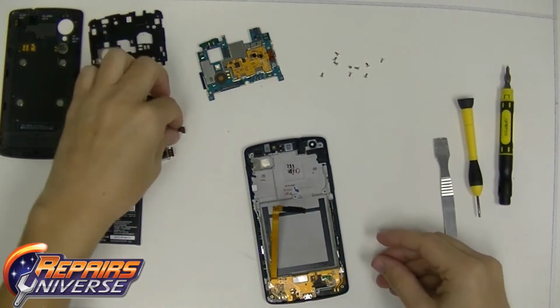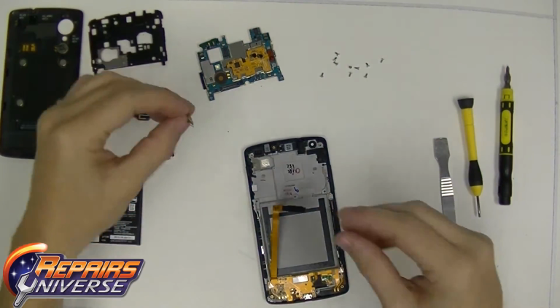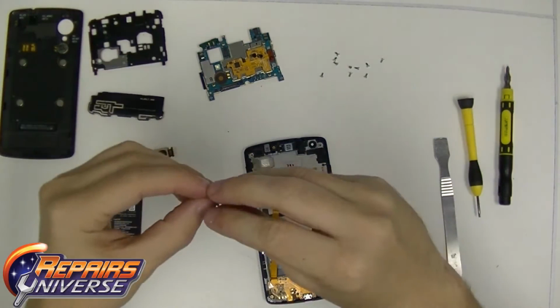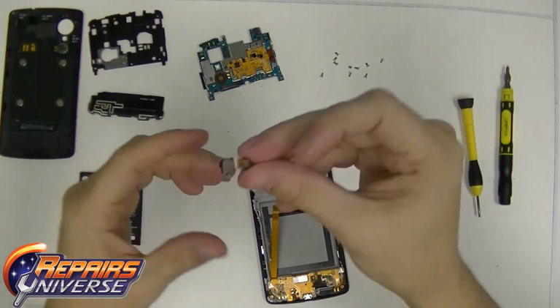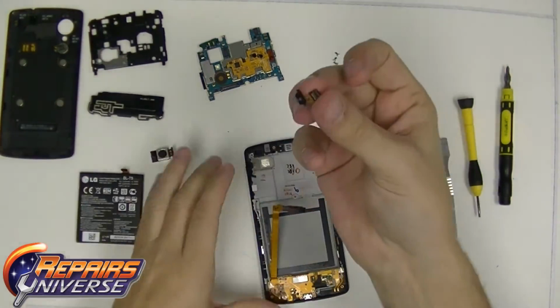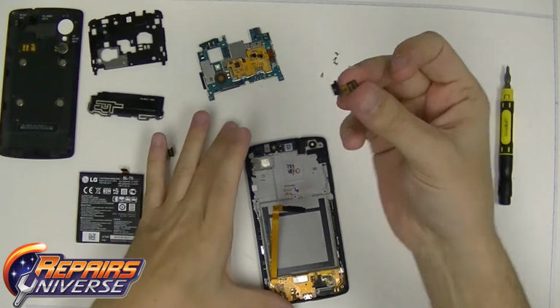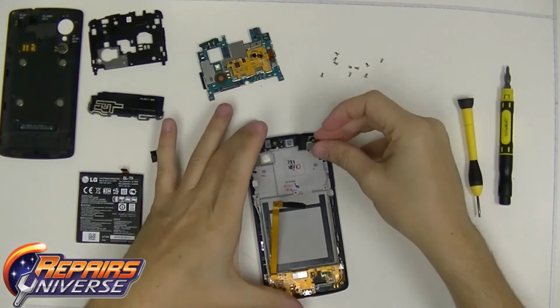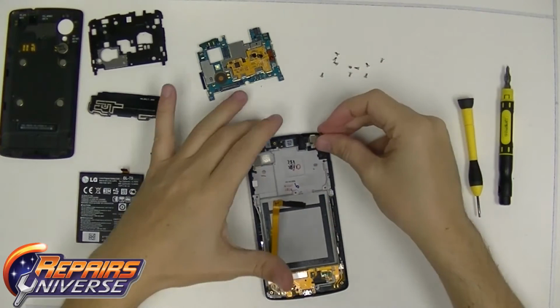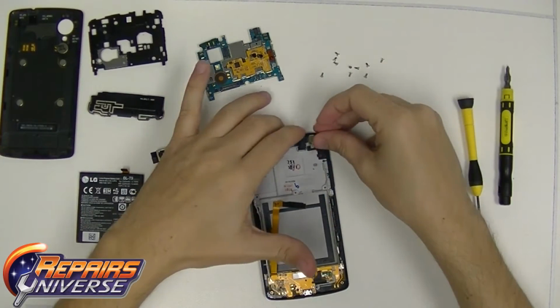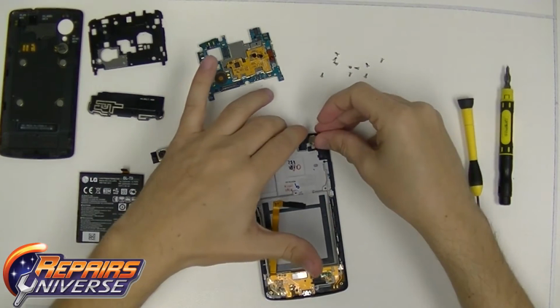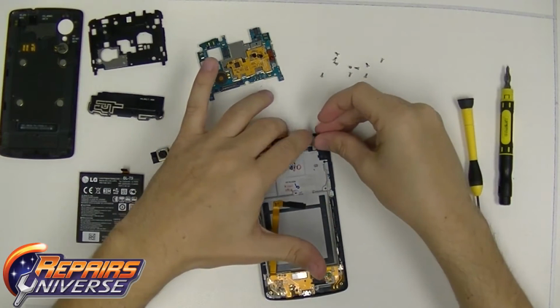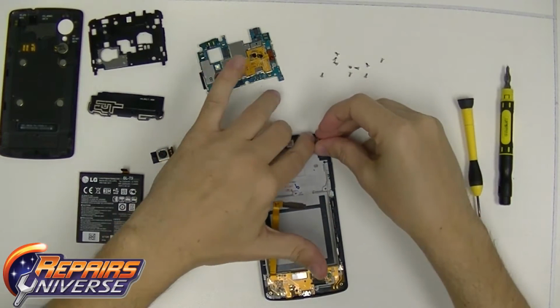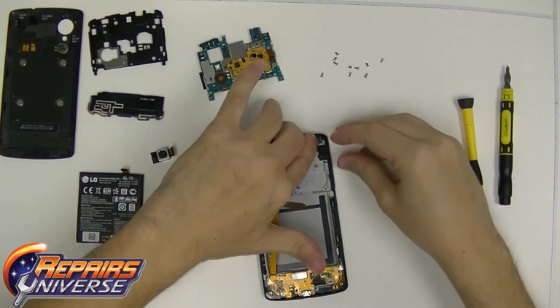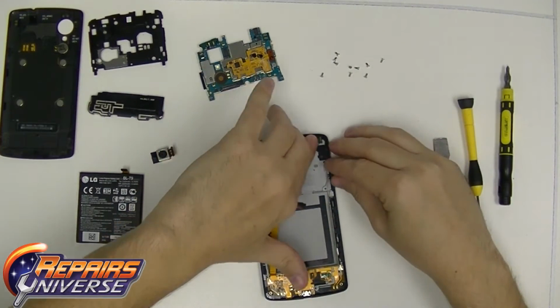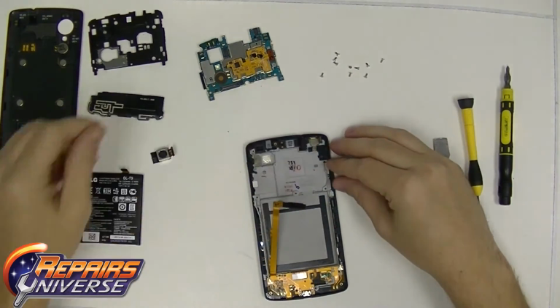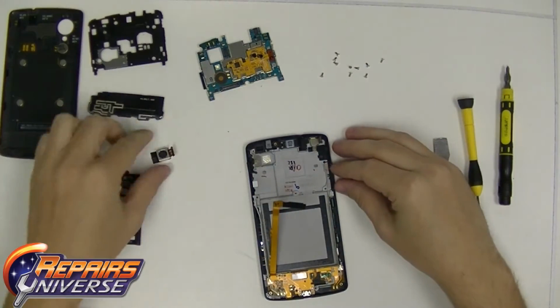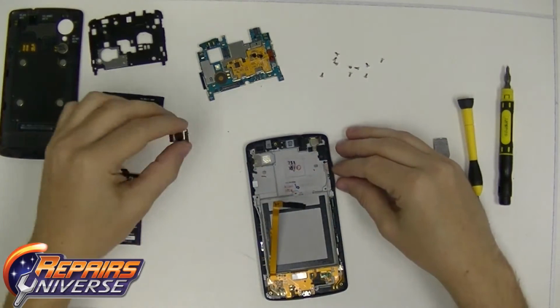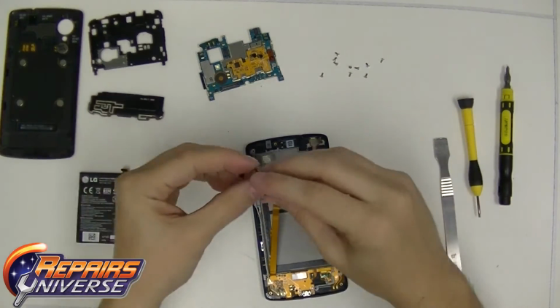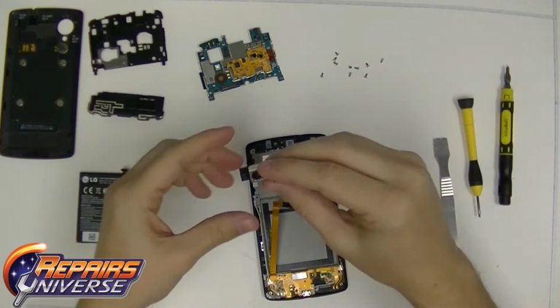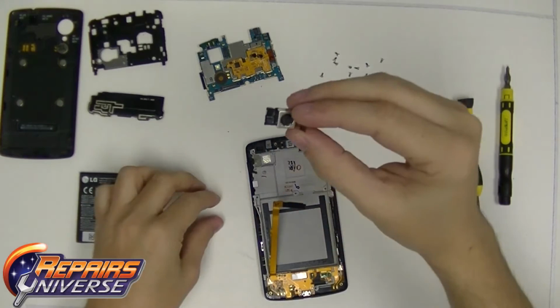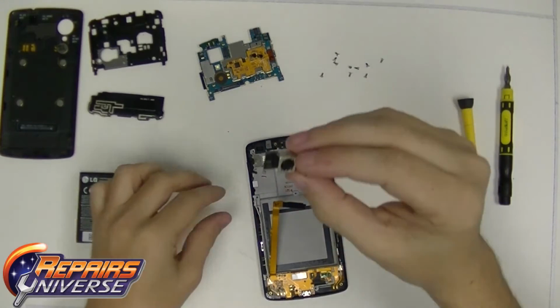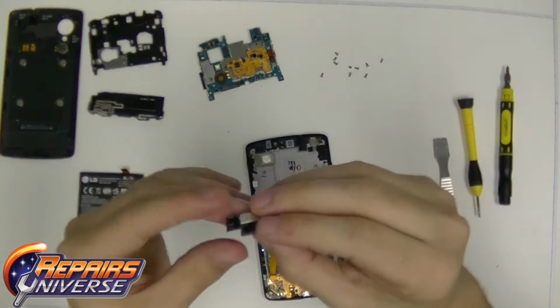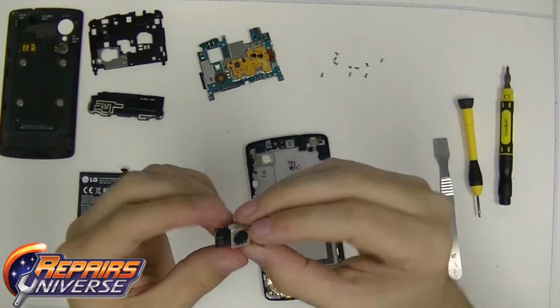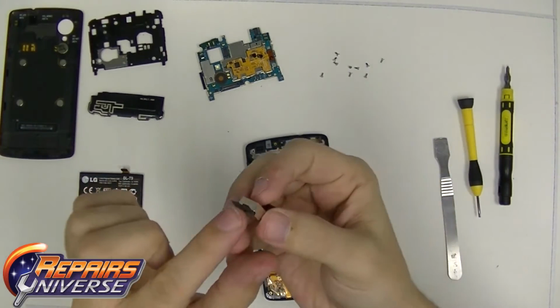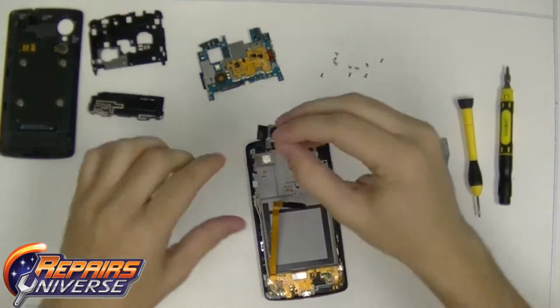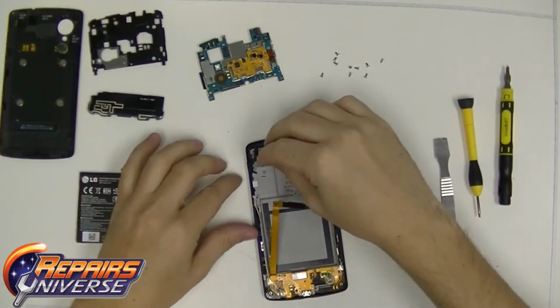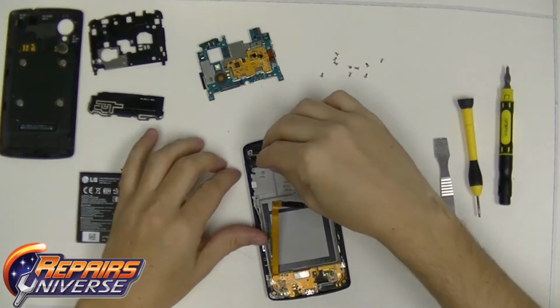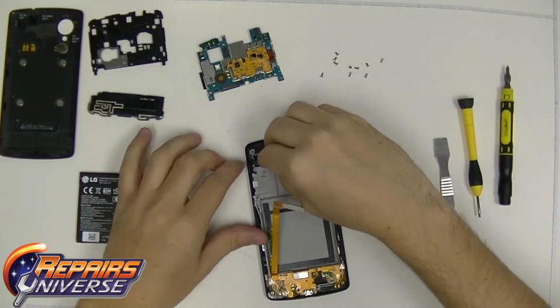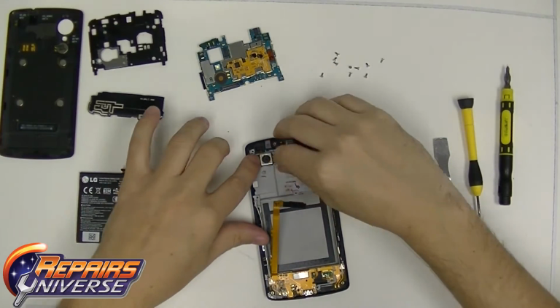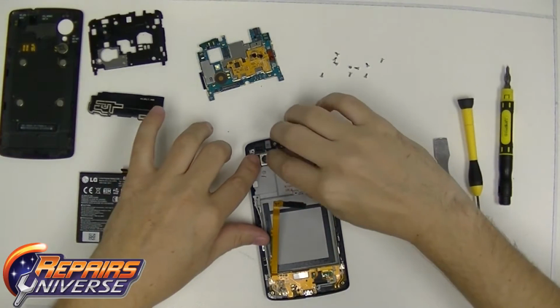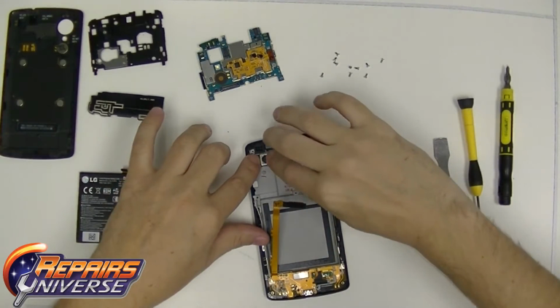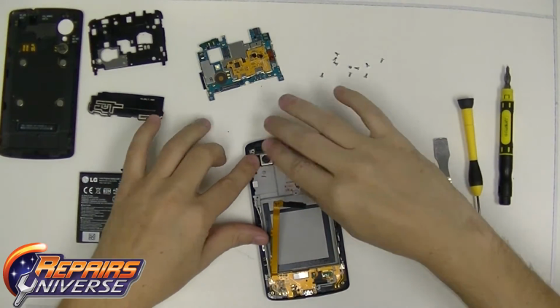Once you have those antennas connected, we're going to go from the front facing camera, which is the top right. It has the adhesive showing down. Then the back facing camera, which has the port to the left and the flex to the right.